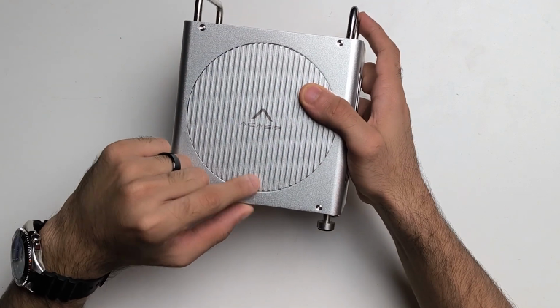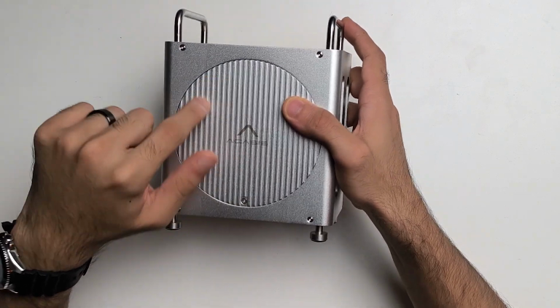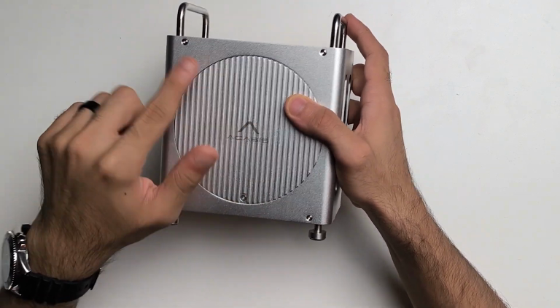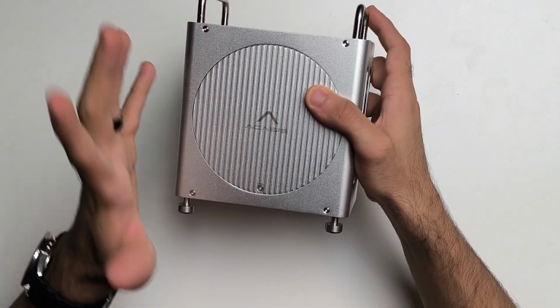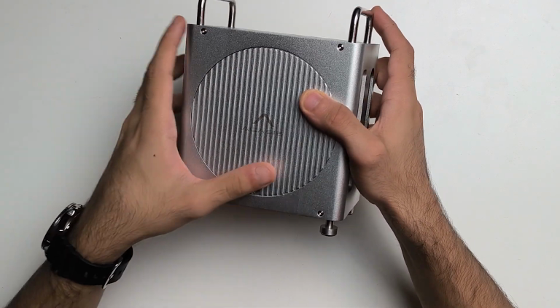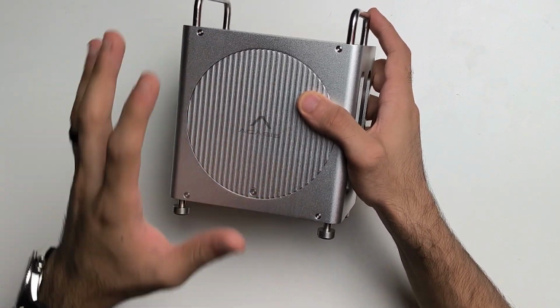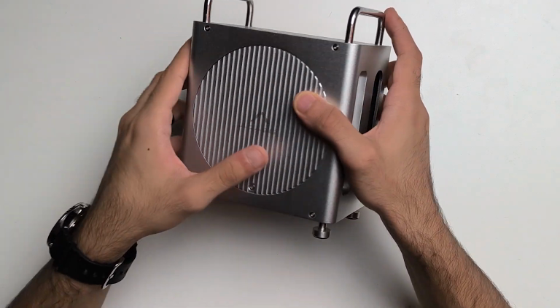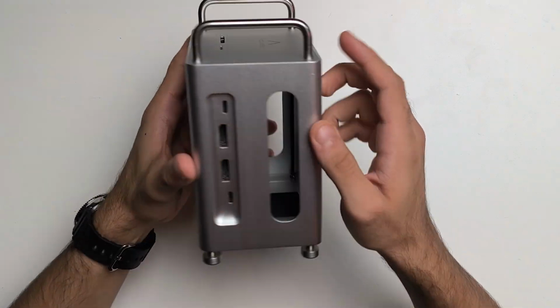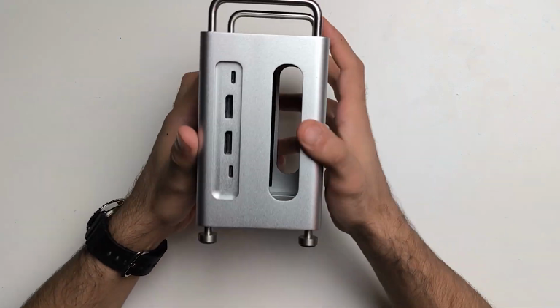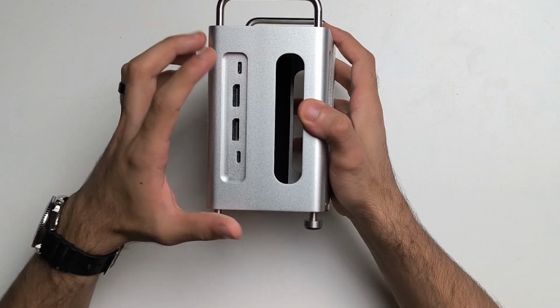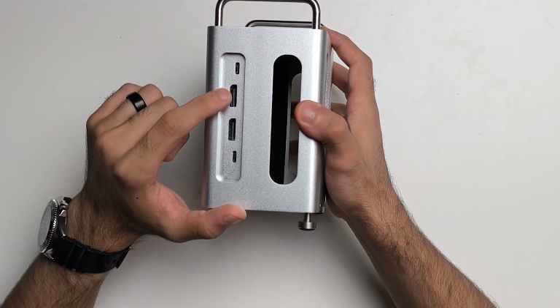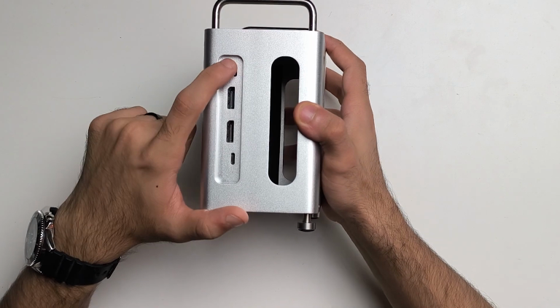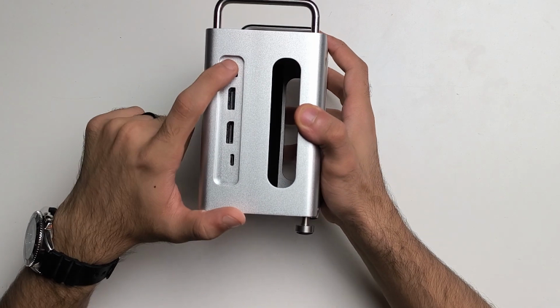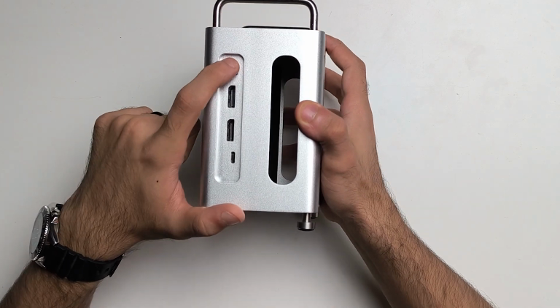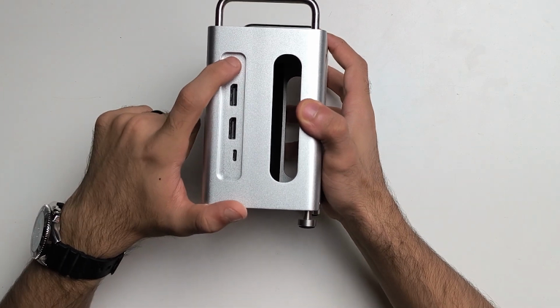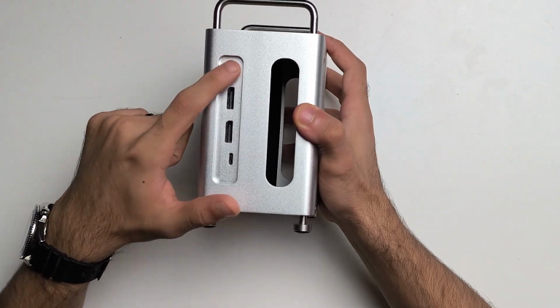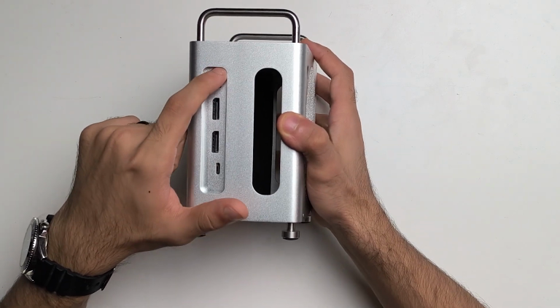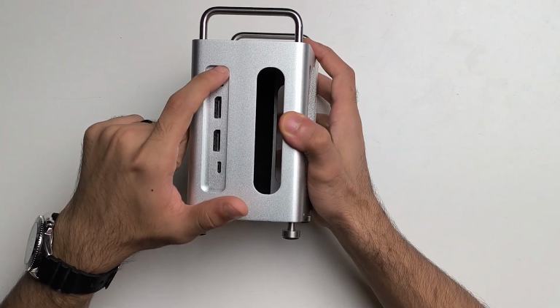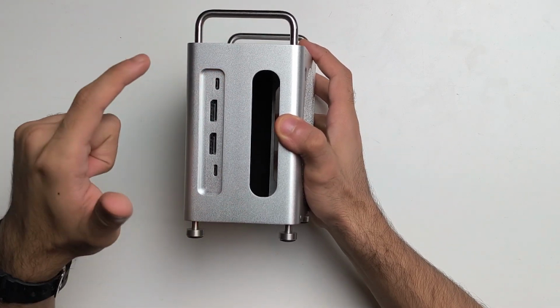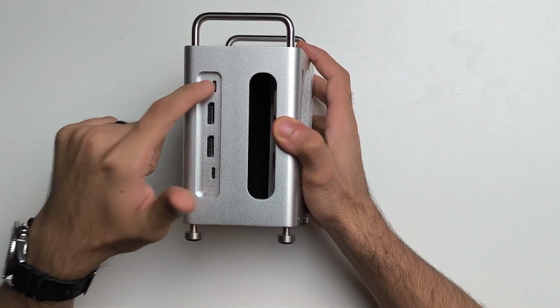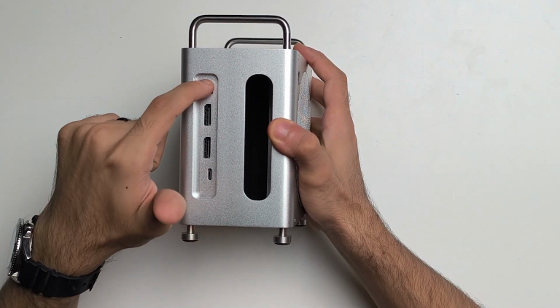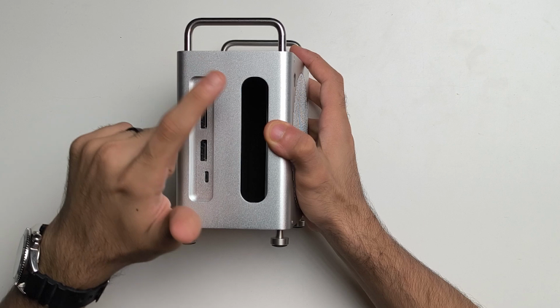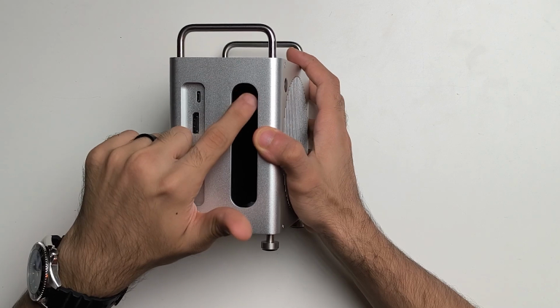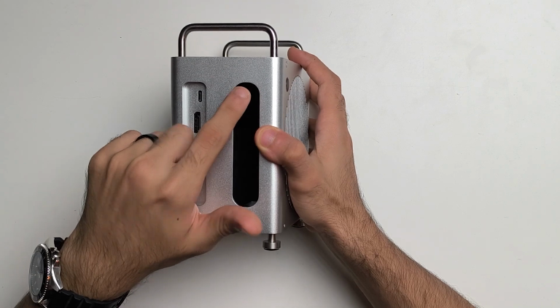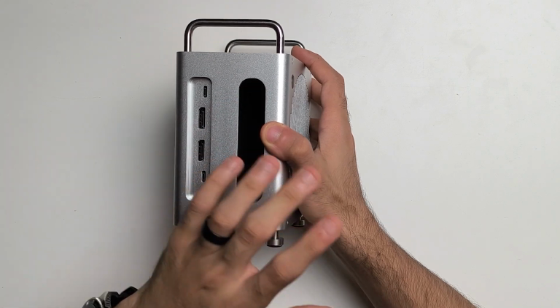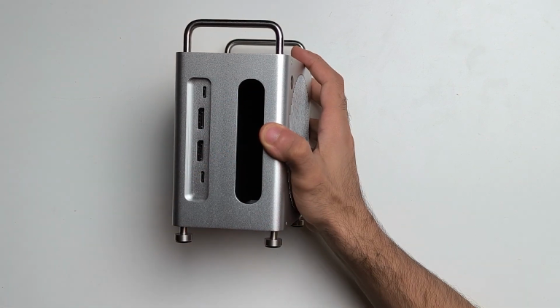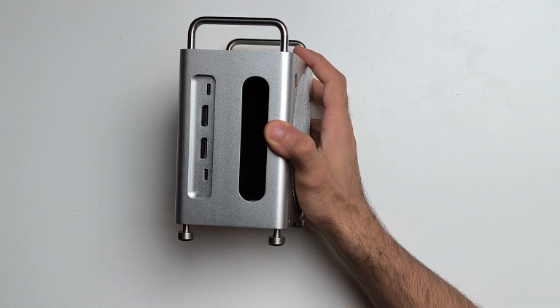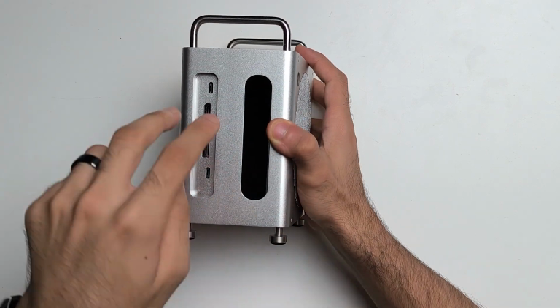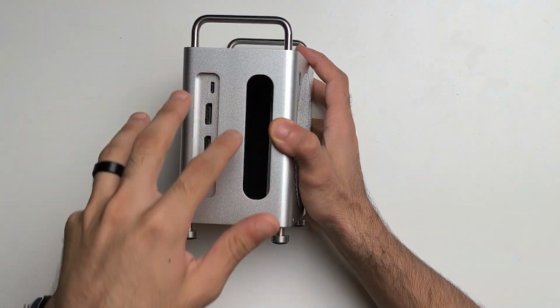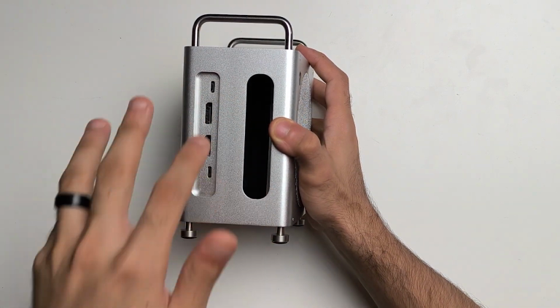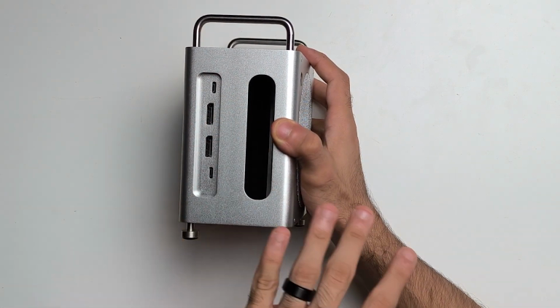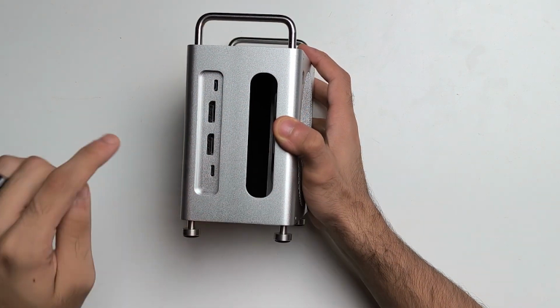Open this up and it'll reveal the SSD slots — we'll get to them in a bit. Towards the back, you've got a USB-C port and there's a host port. A cable from here goes into a Thunderbolt port on the Mac Mini, and this is how the dock connects to the Mac Mini.